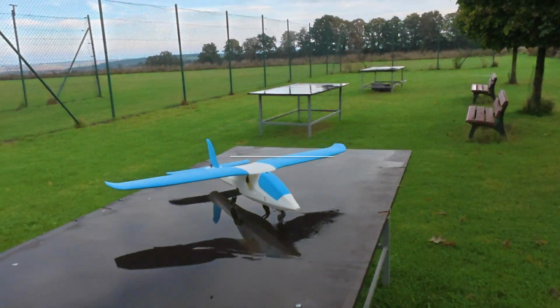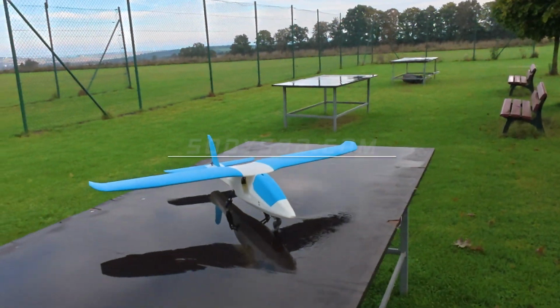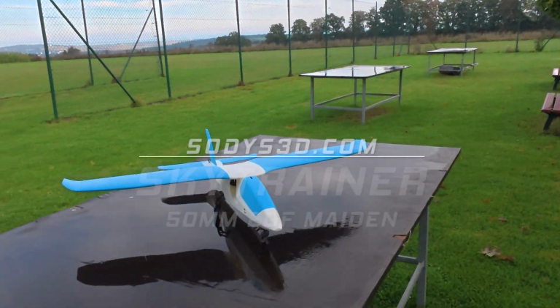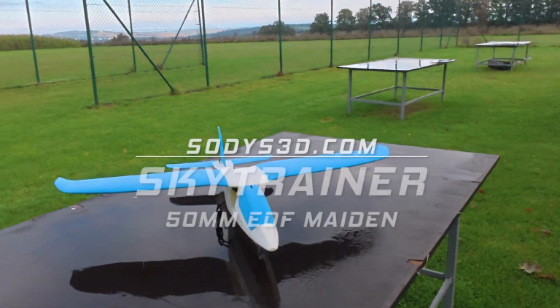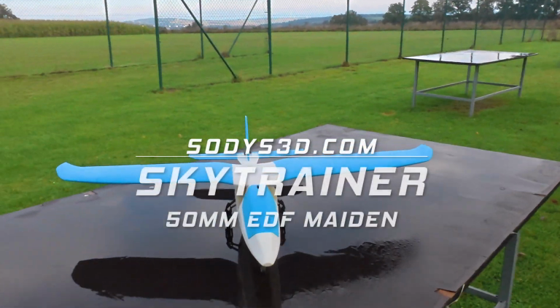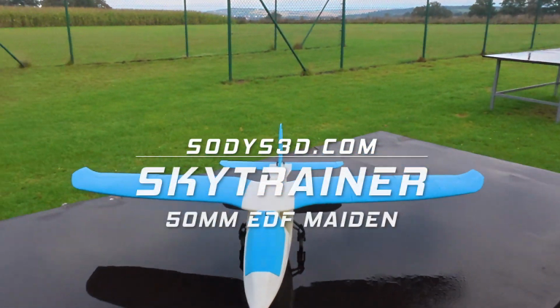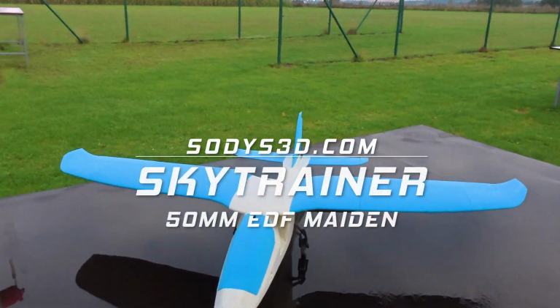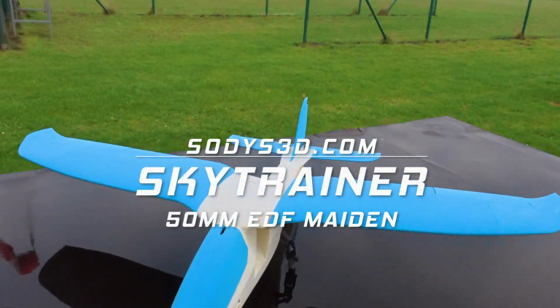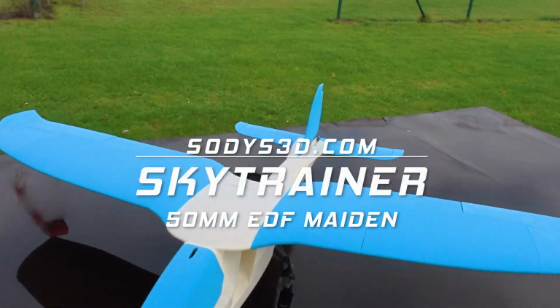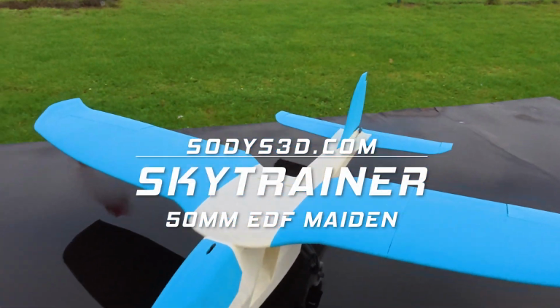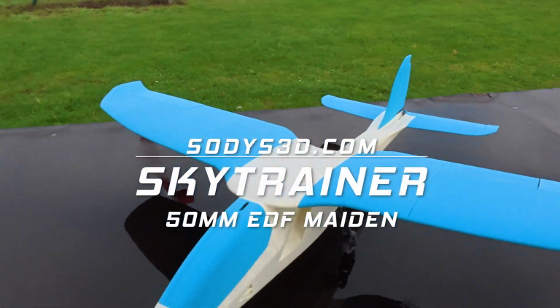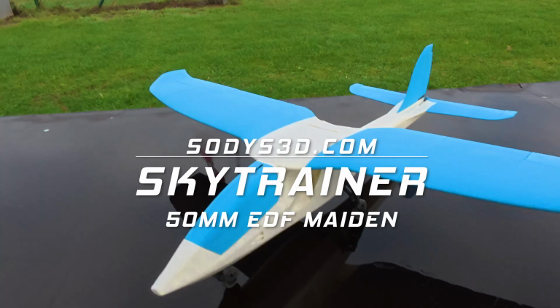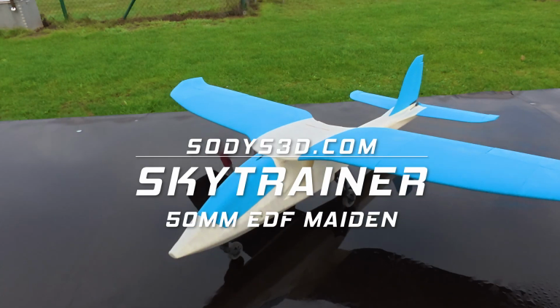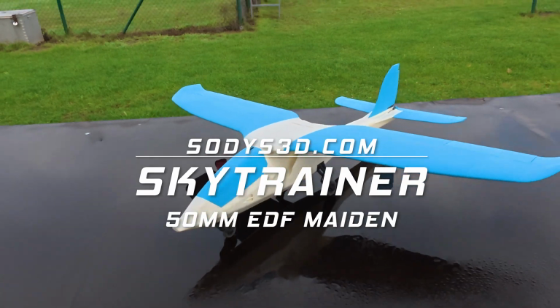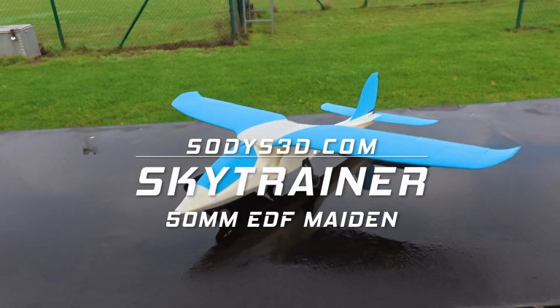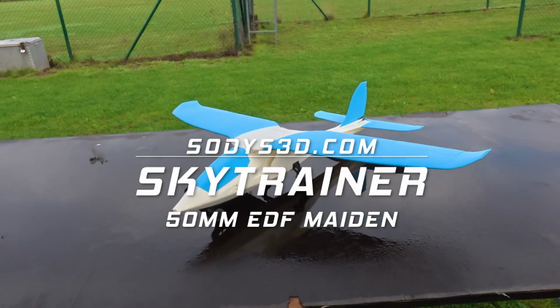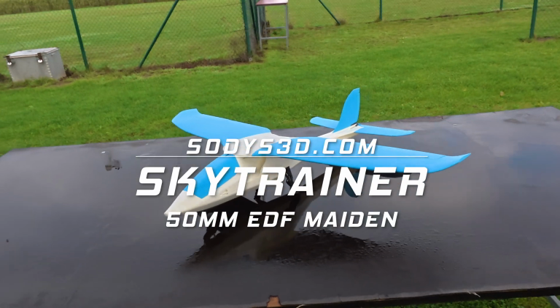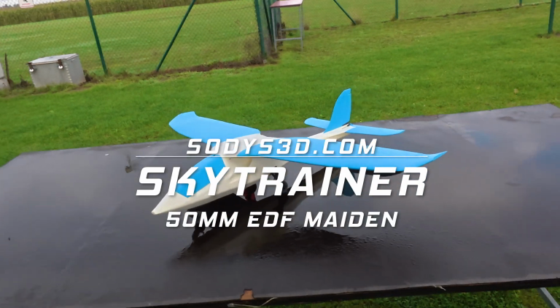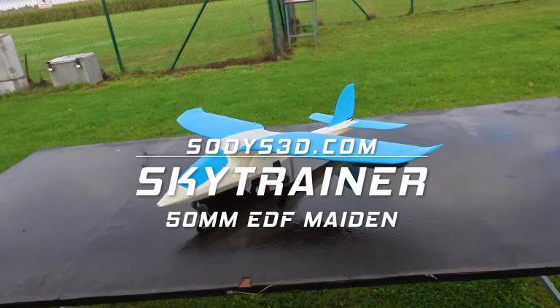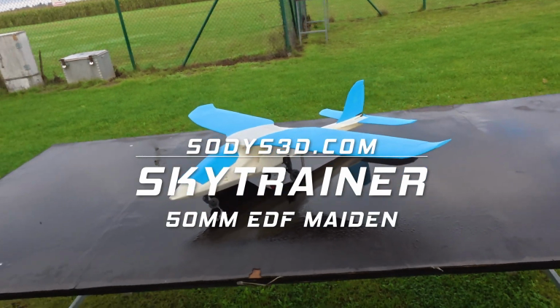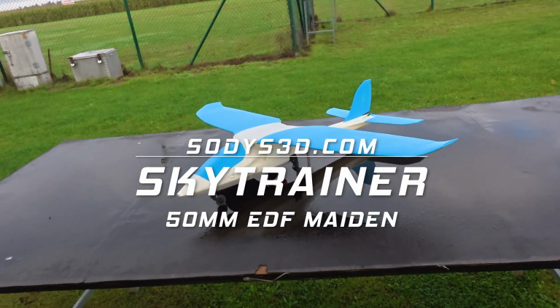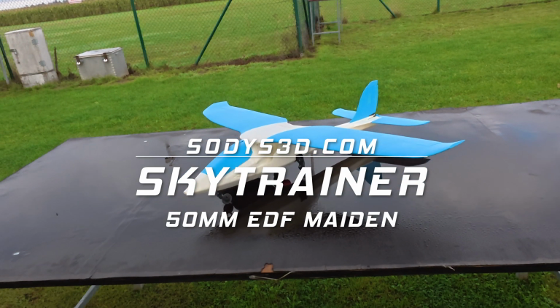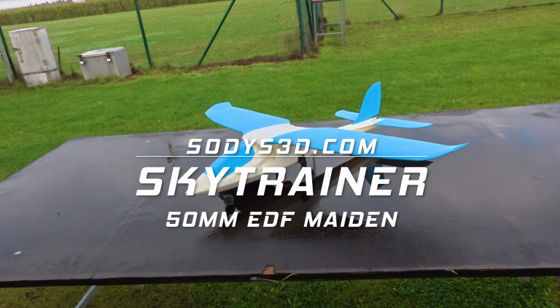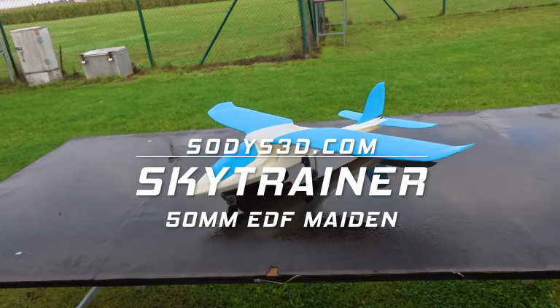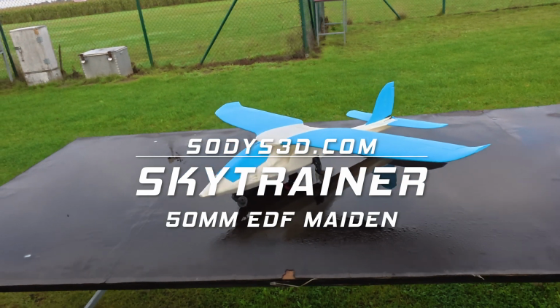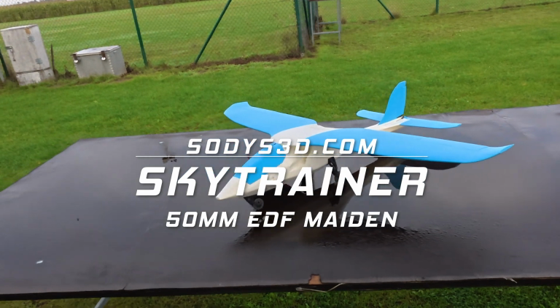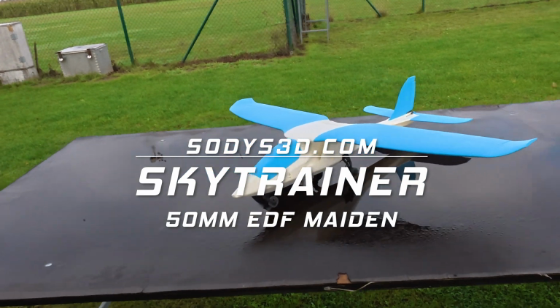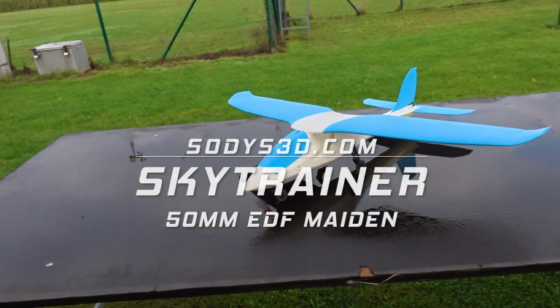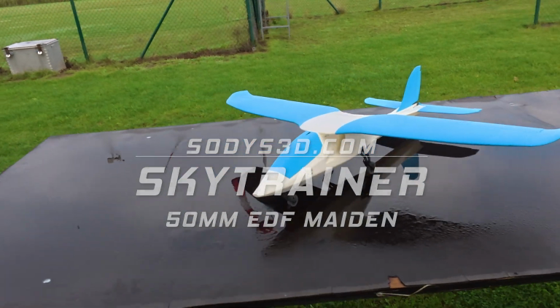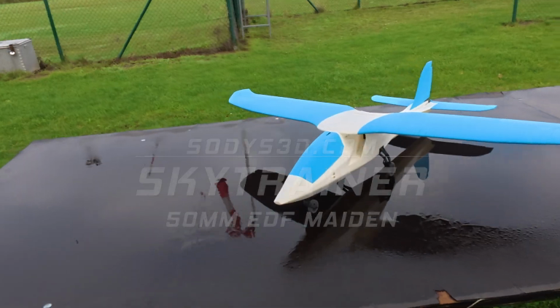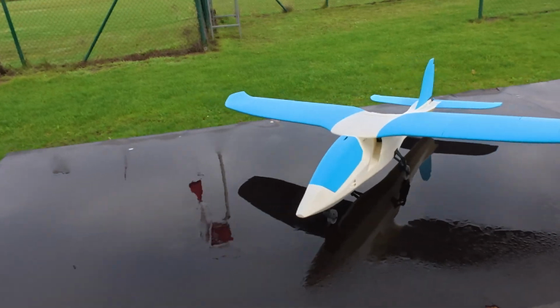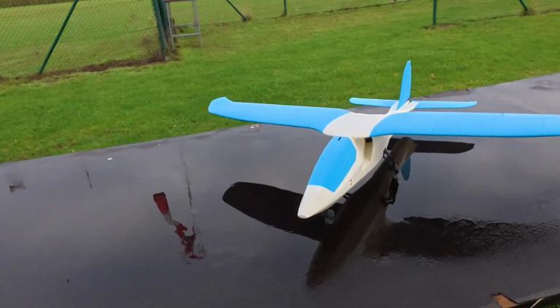Hello and welcome to the channel. Today I'm here with the Skytrainer. It's the successor to the Sharky, reimagined and redesigned.